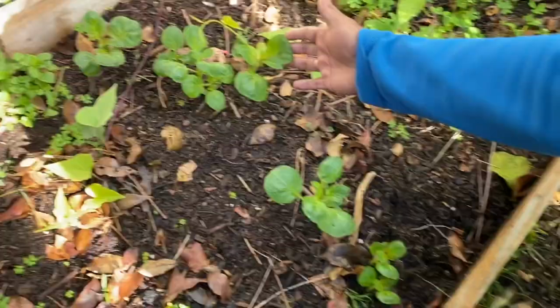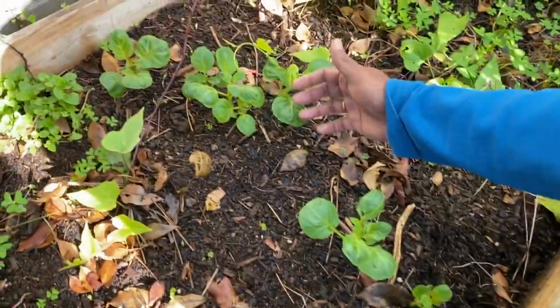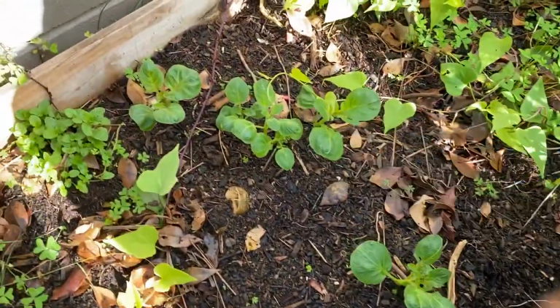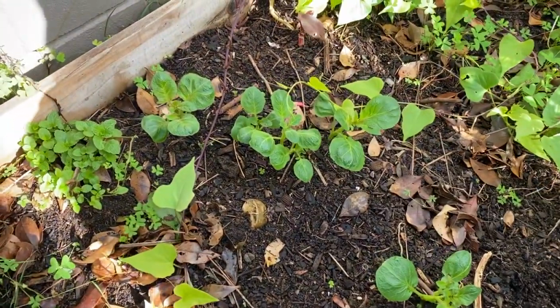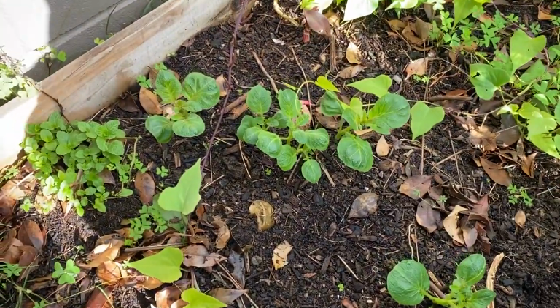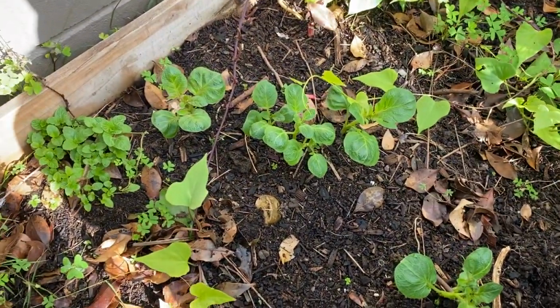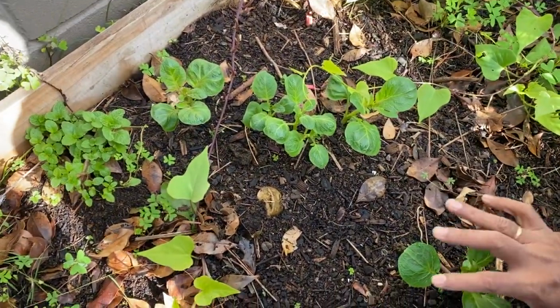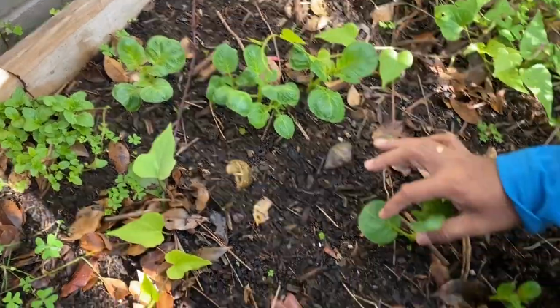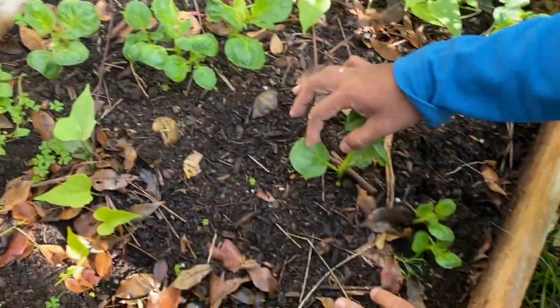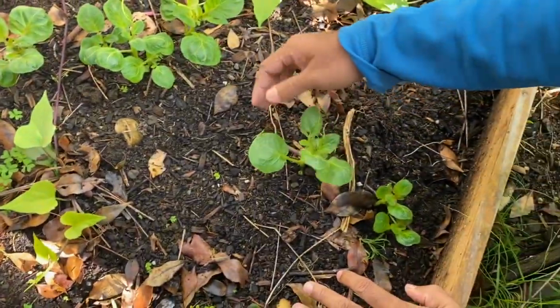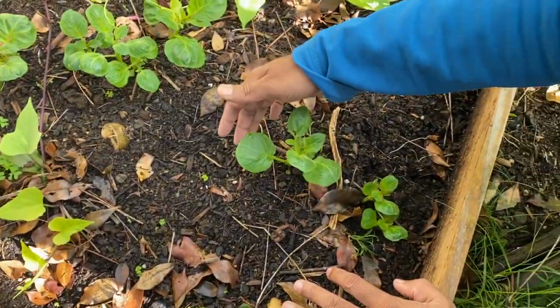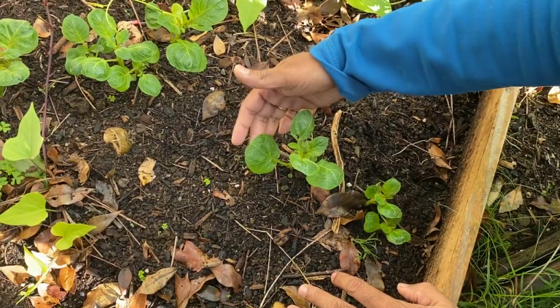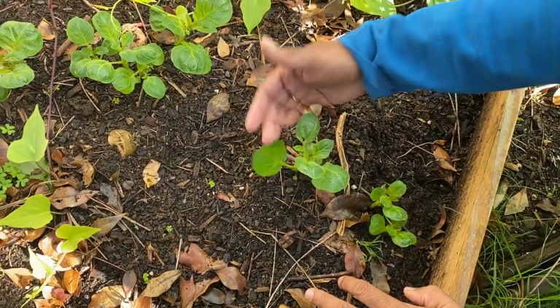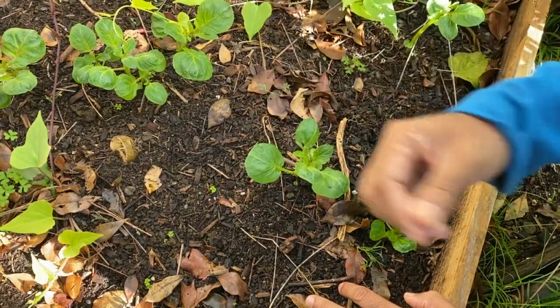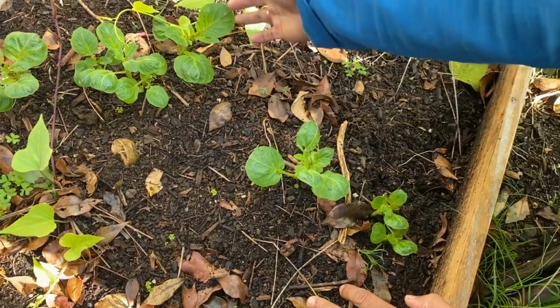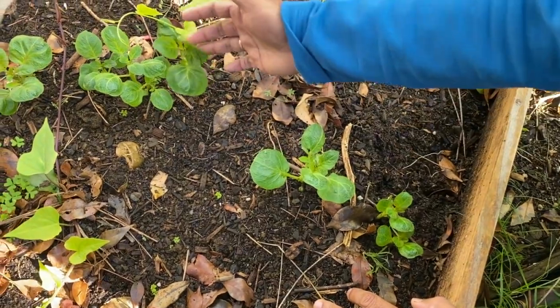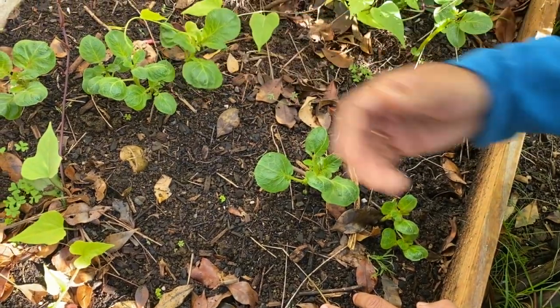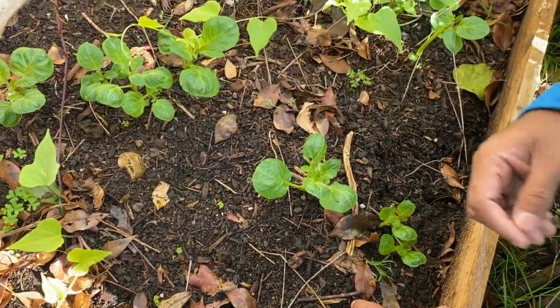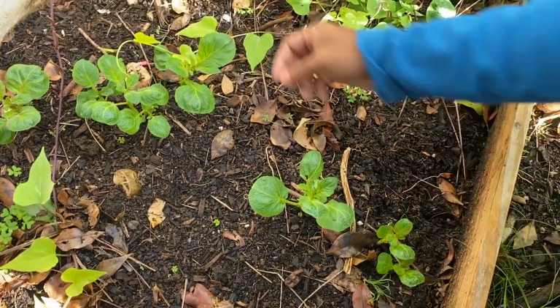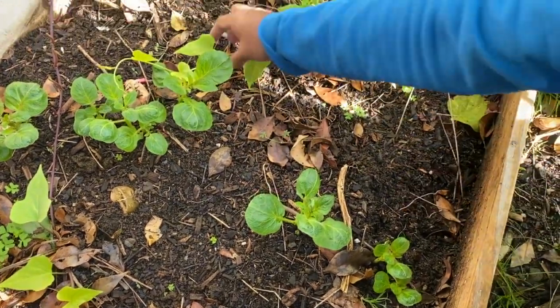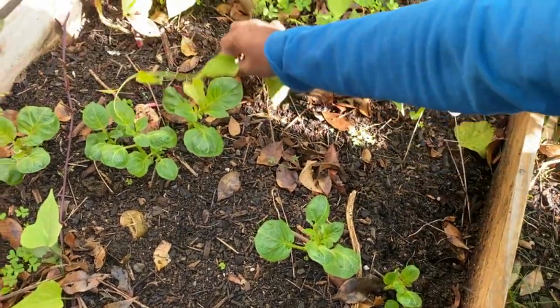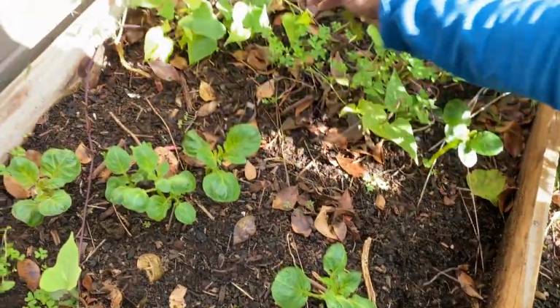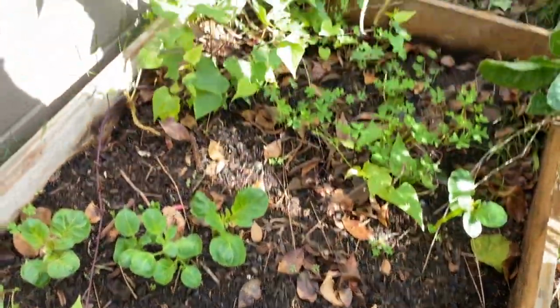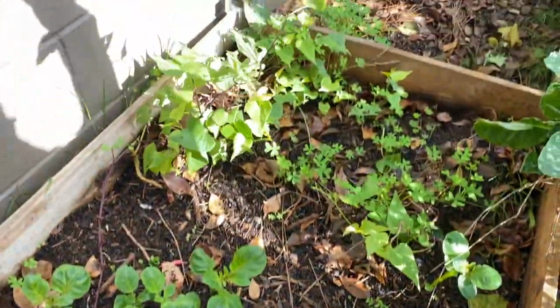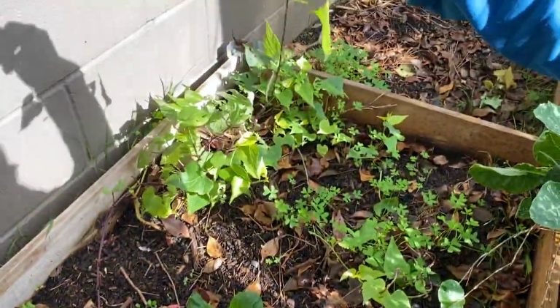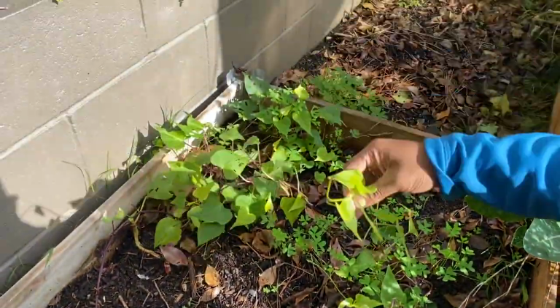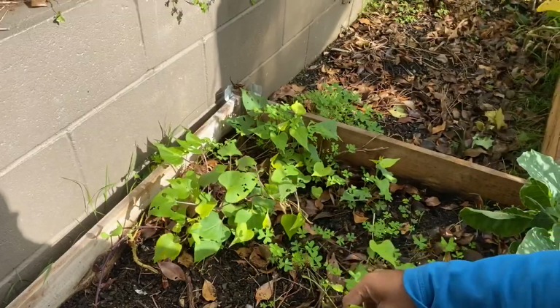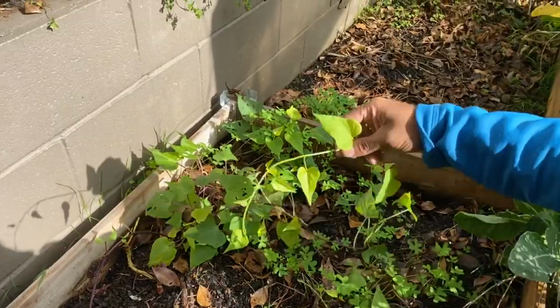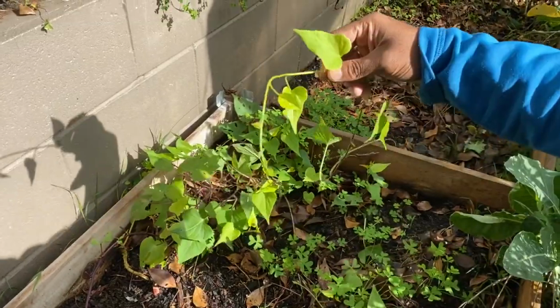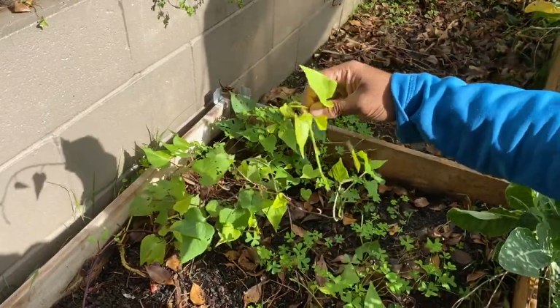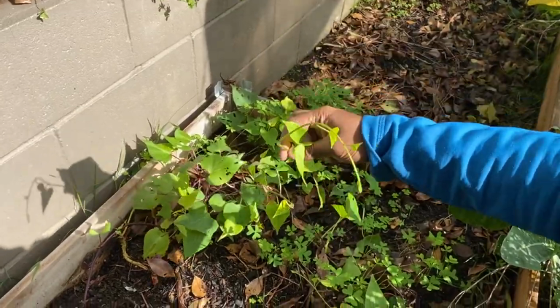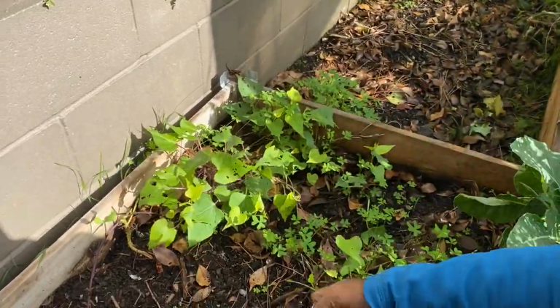I don't have enough space inside my greenhouse. I have also planted some potatoes here — you can see the green leaves are coming out. These potatoes were just leftovers from my kitchen. You can also see some kumara leaves; that was also from leftover from the kitchen.